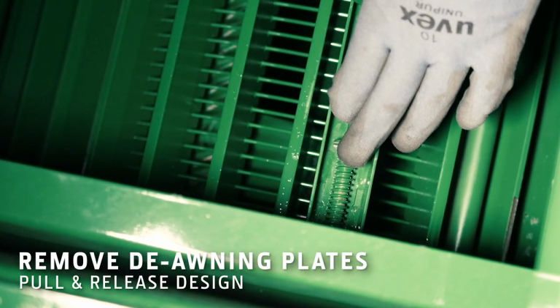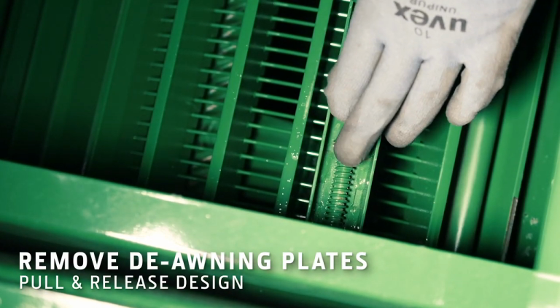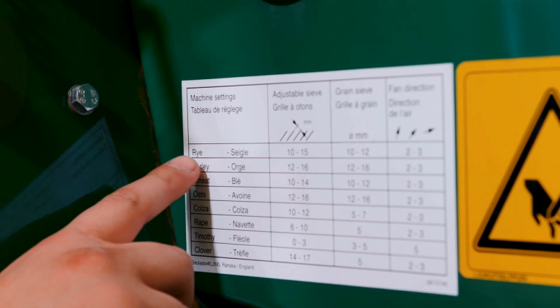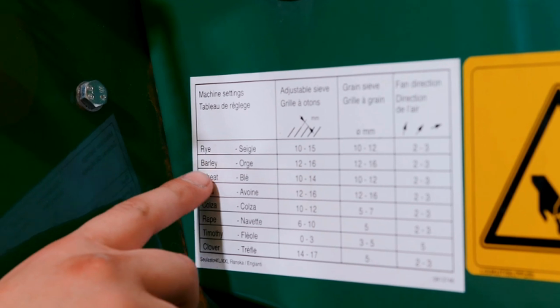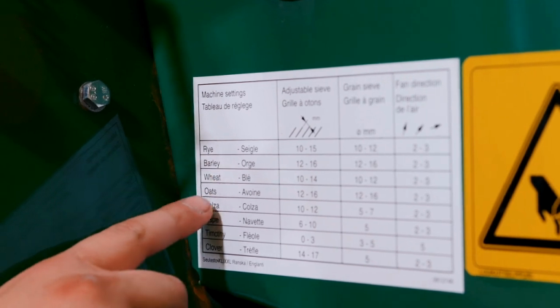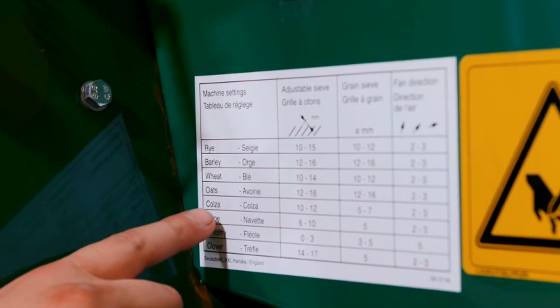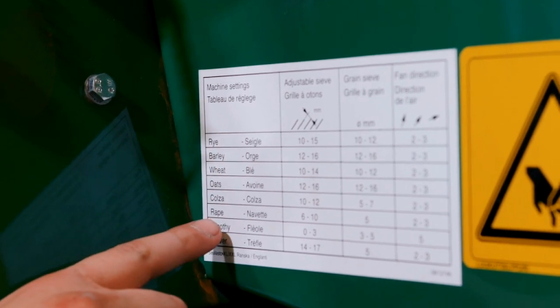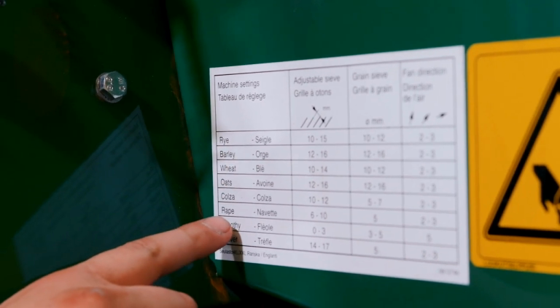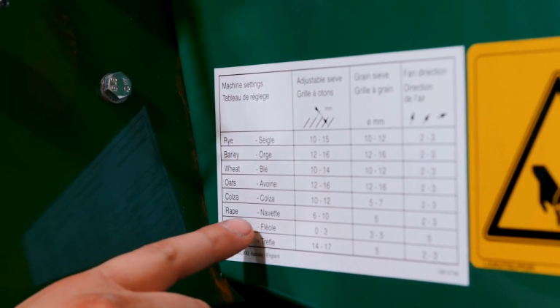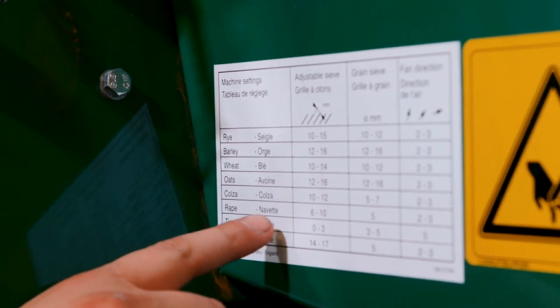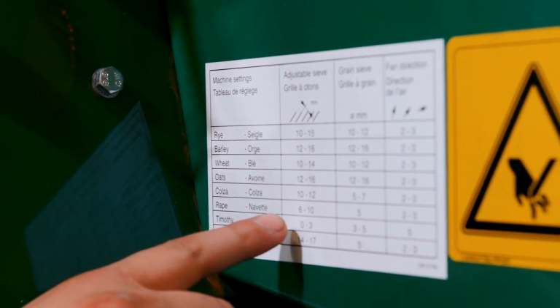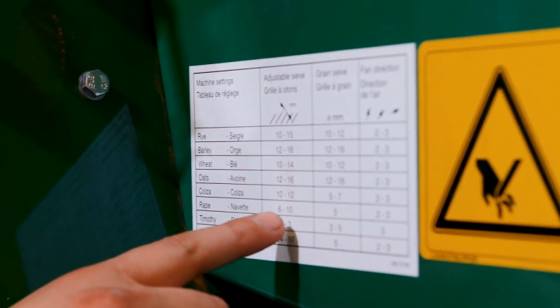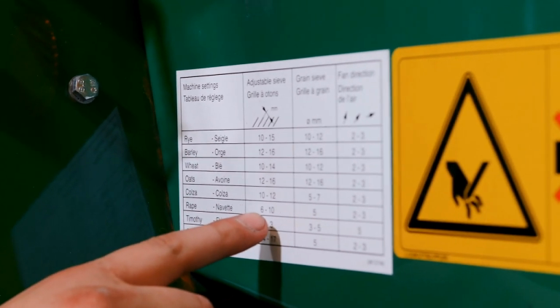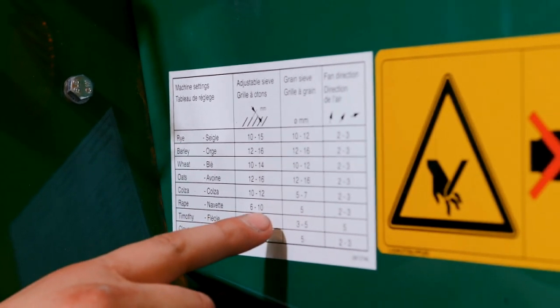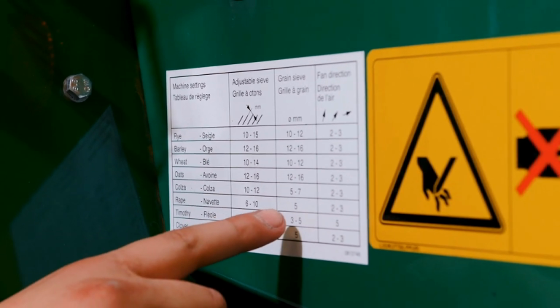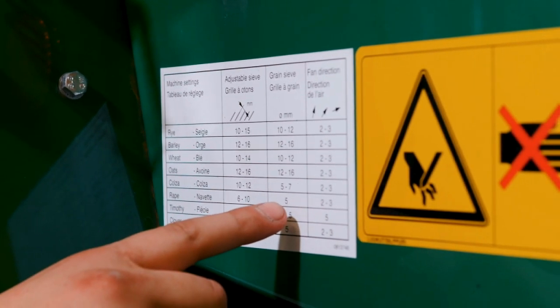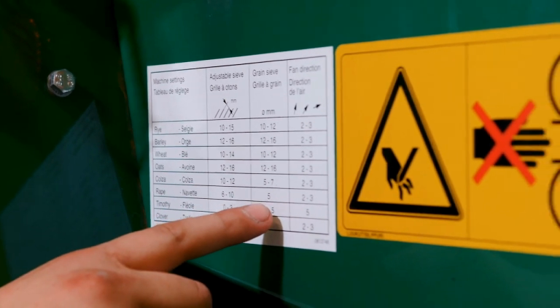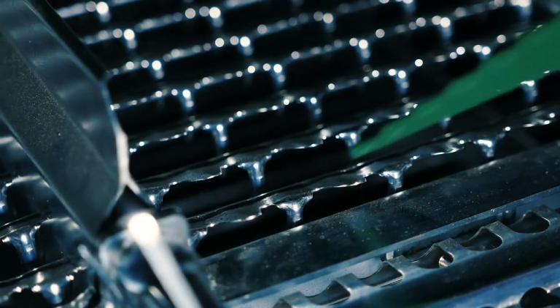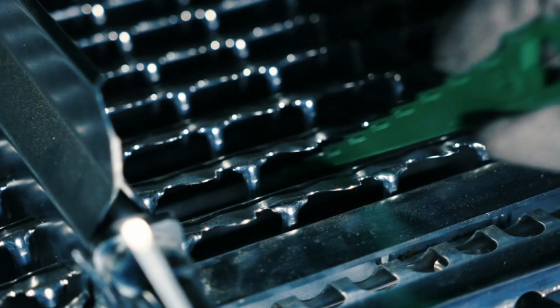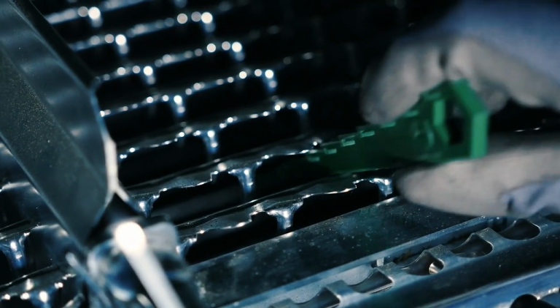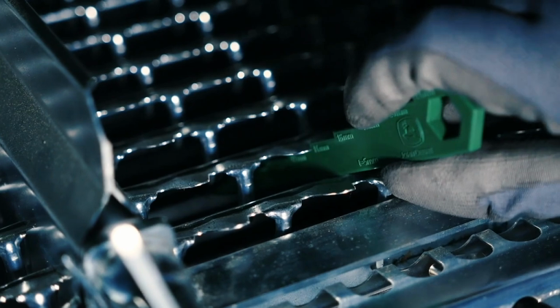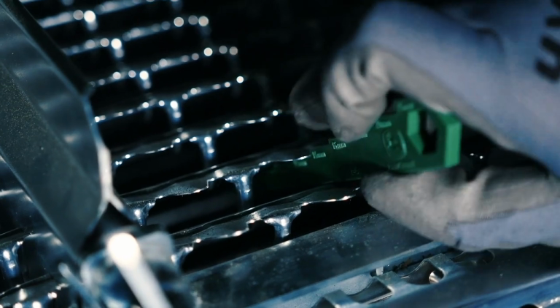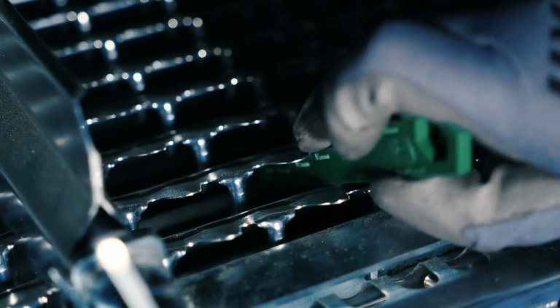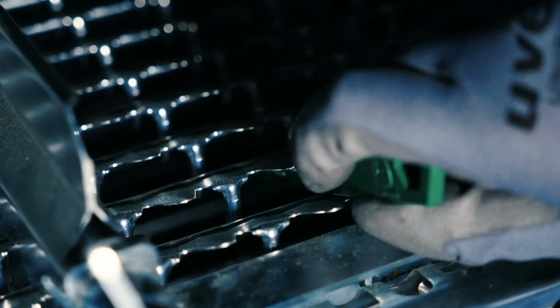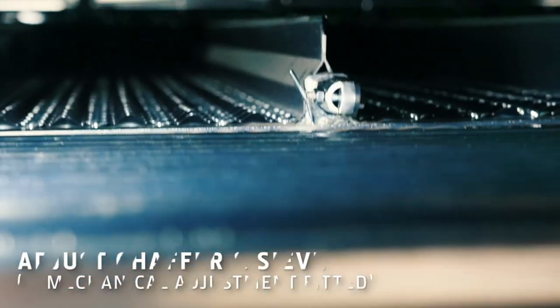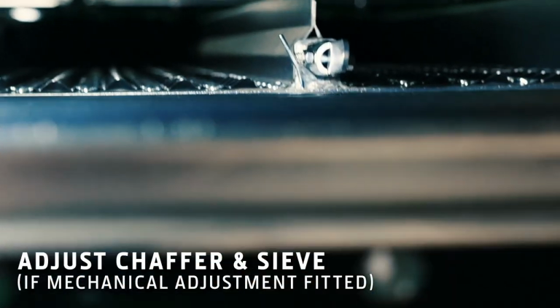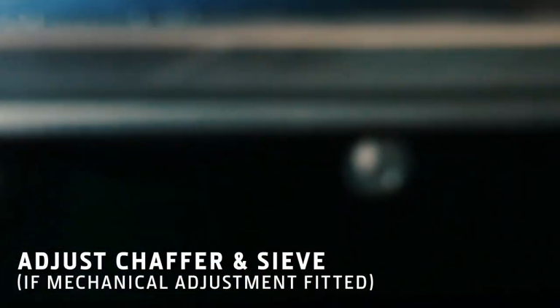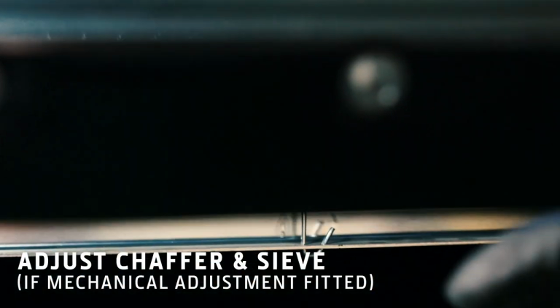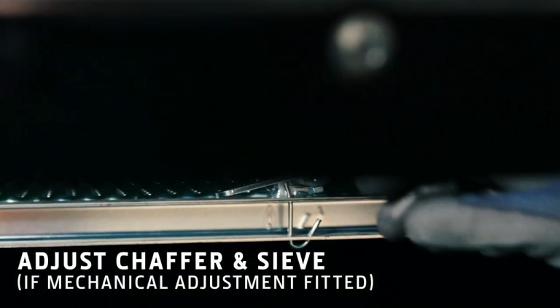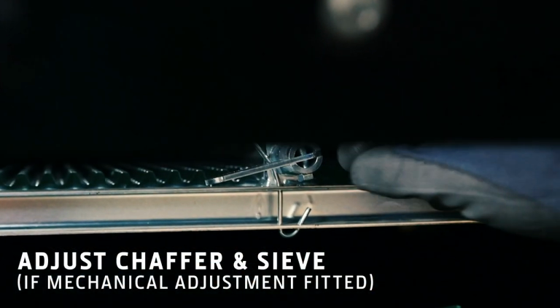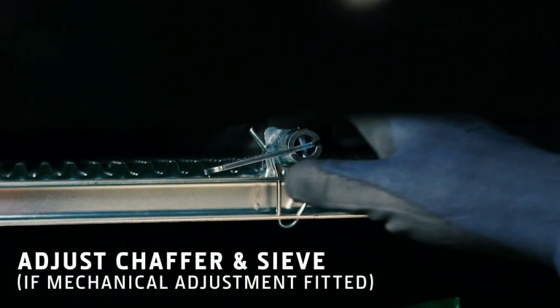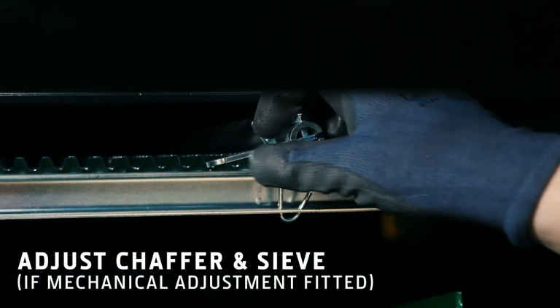If fitted with mechanical adjustment, reset the gaps in the chaffer and upper sieve. Use a clearance gauge to achieve the correct gap.